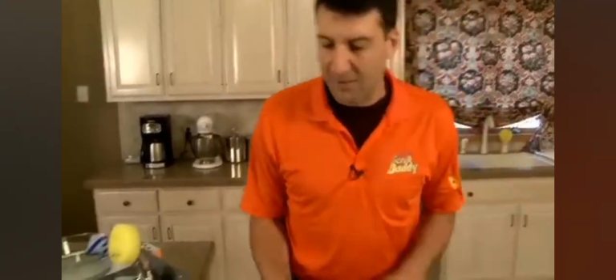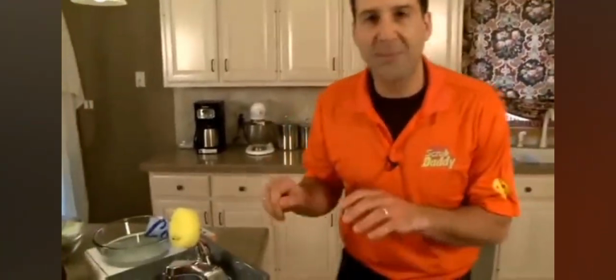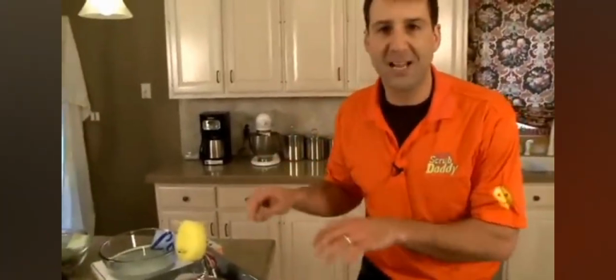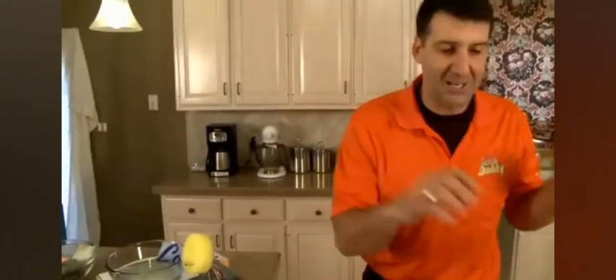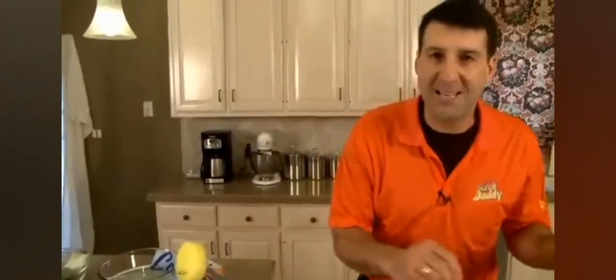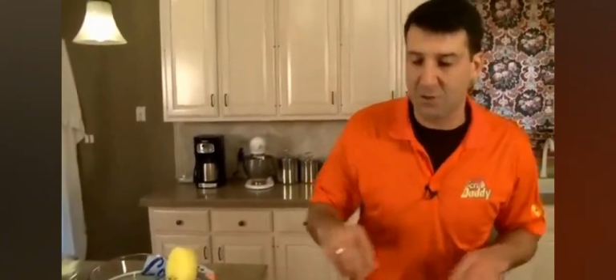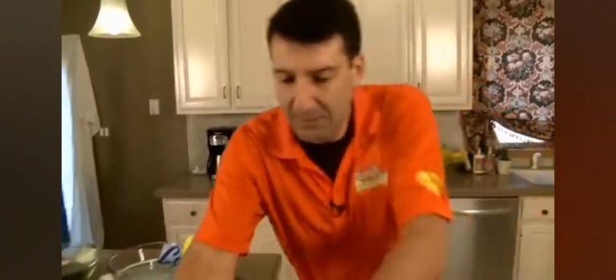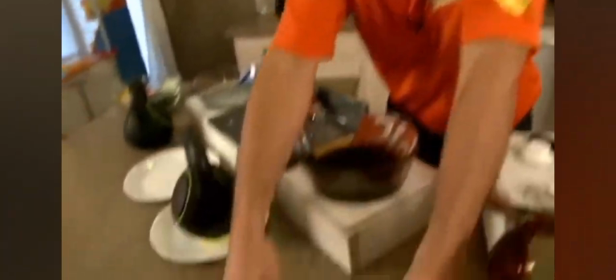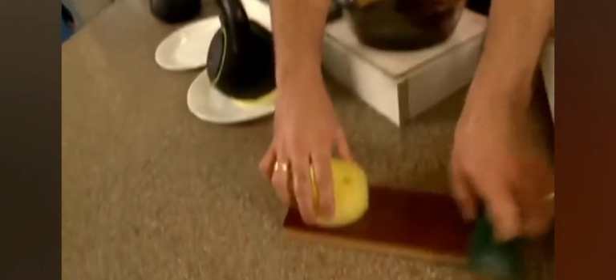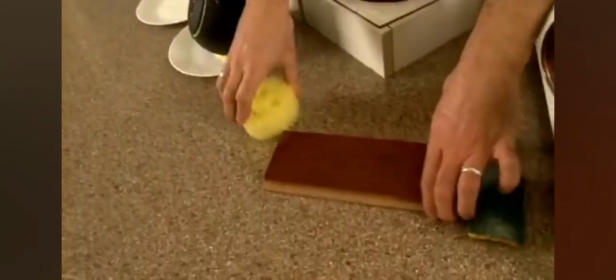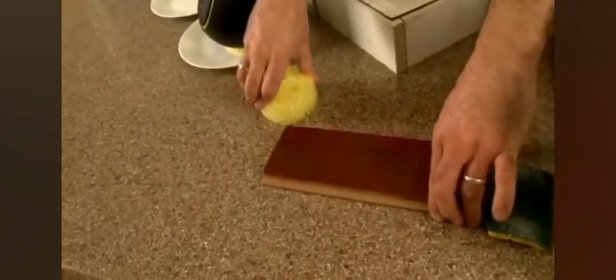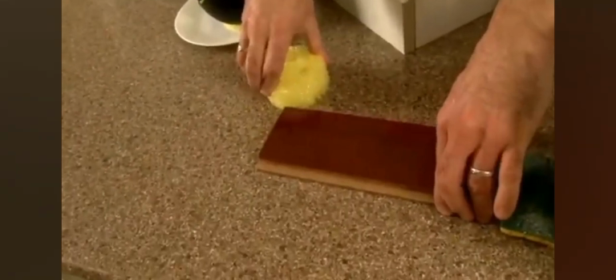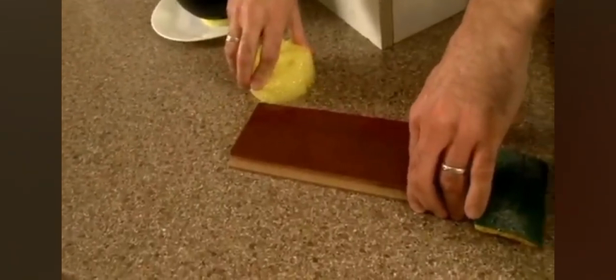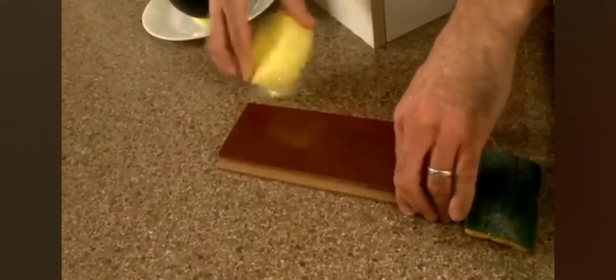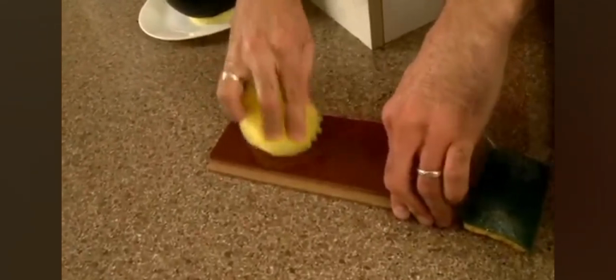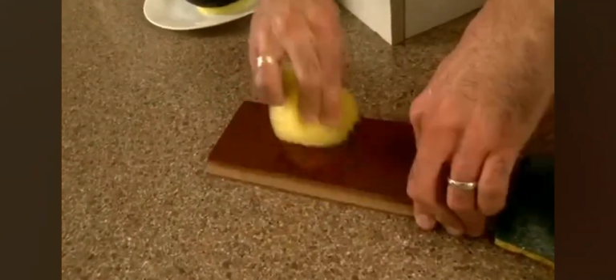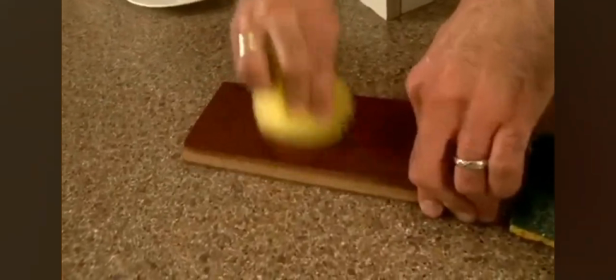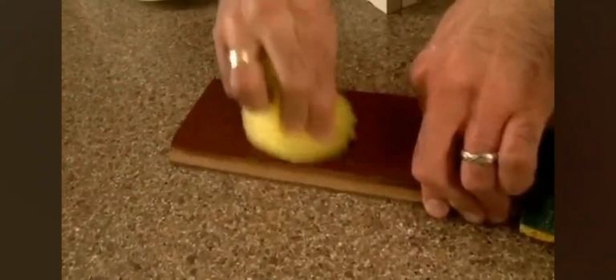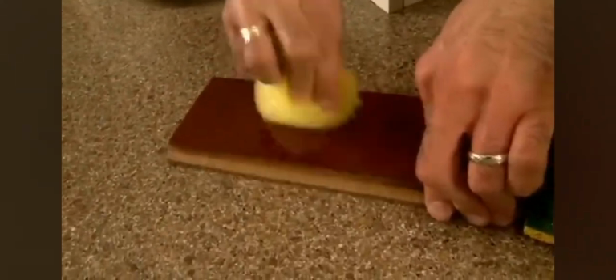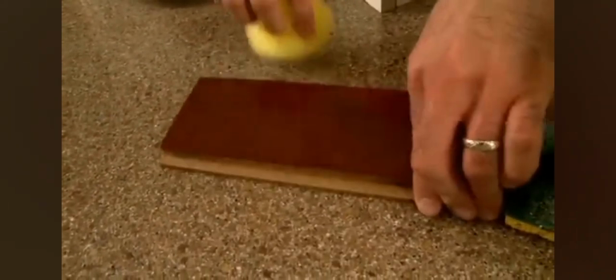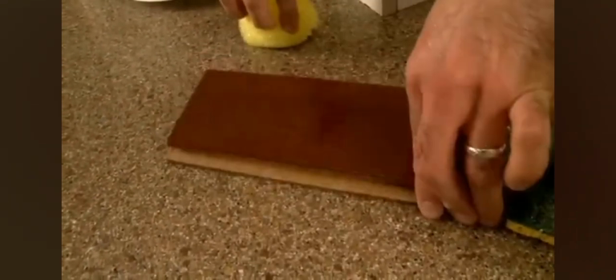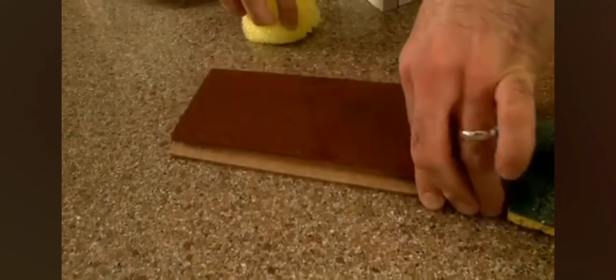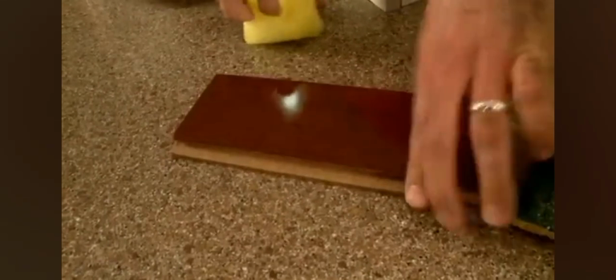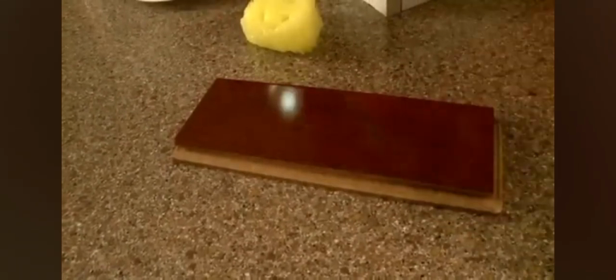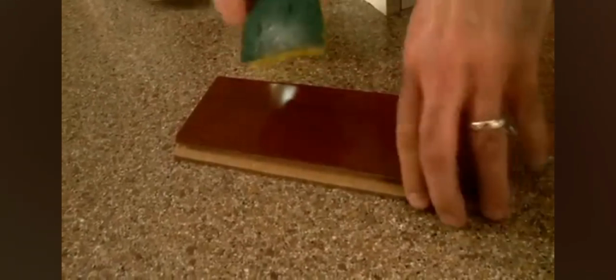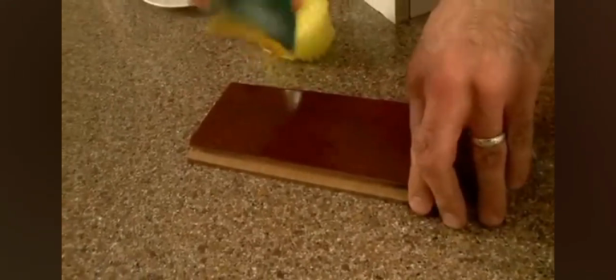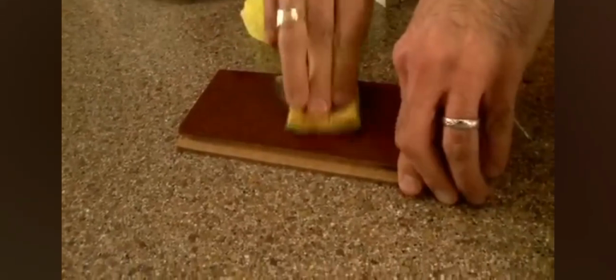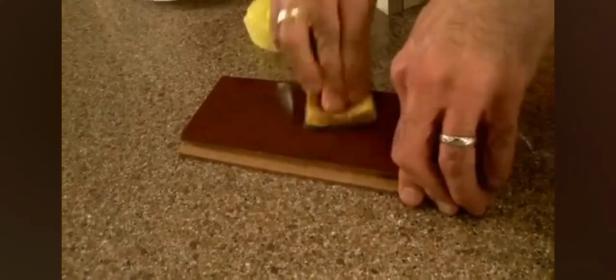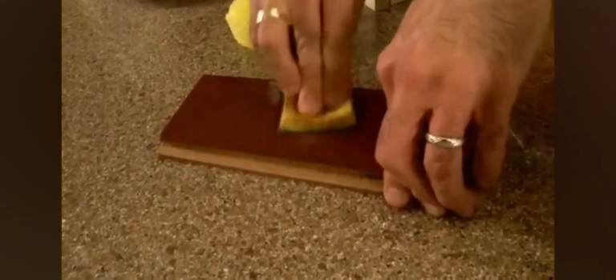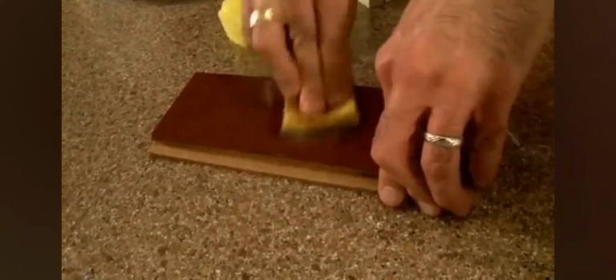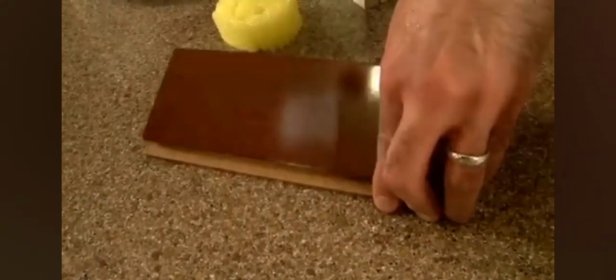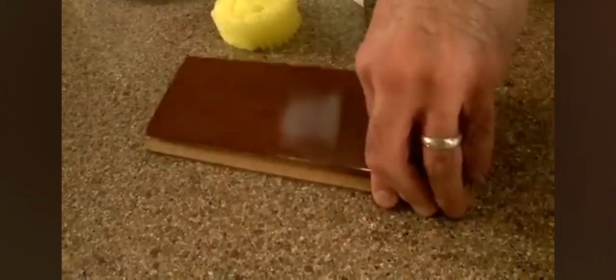Scrub Daddy changes texture, scrubs amazingly, and doesn't scratch. Let me show you a better scratch demonstration — this would represent your kitchen countertops, your wood tables, even your cabinets. Scrub Daddy, if I give it a real good workout, is completely safe — no scratching at all. But here, the regular kitchen scrubbing tool, in just a couple seconds, is destroyed.